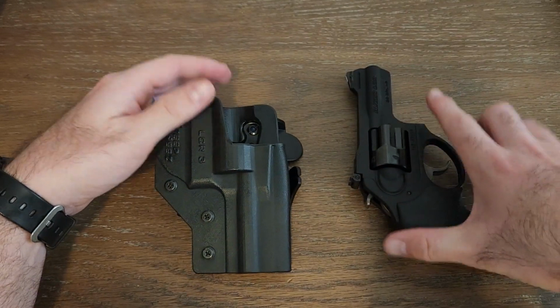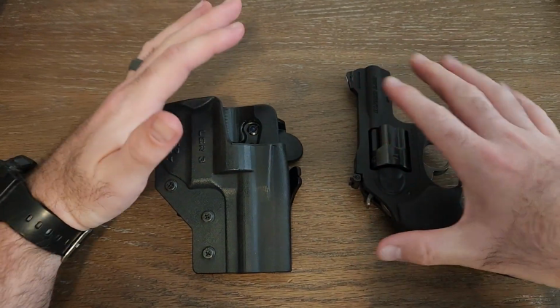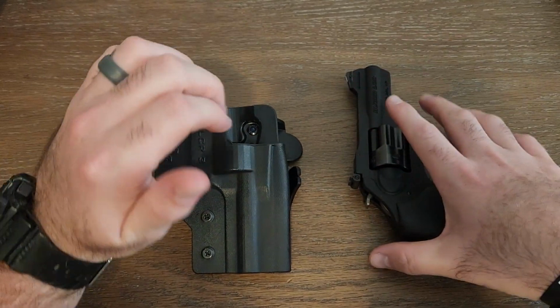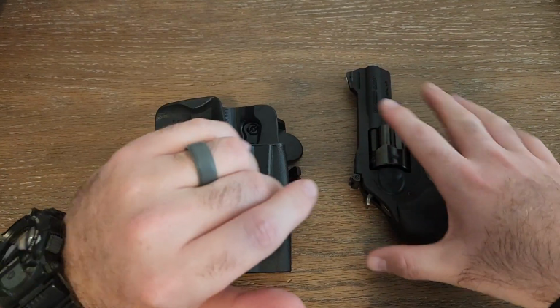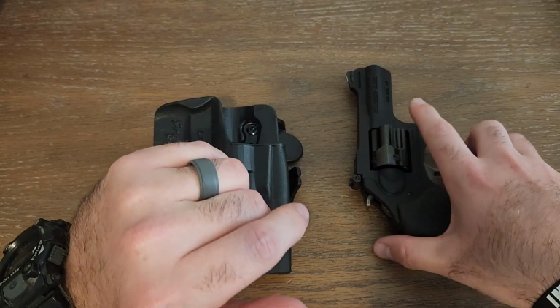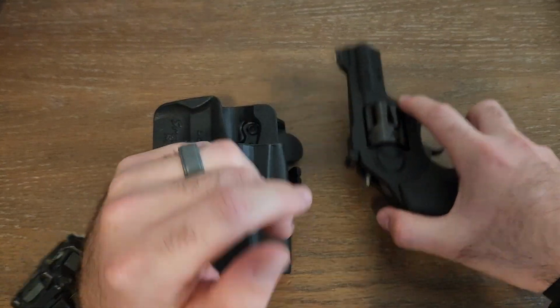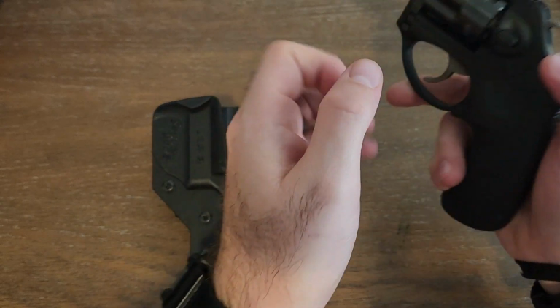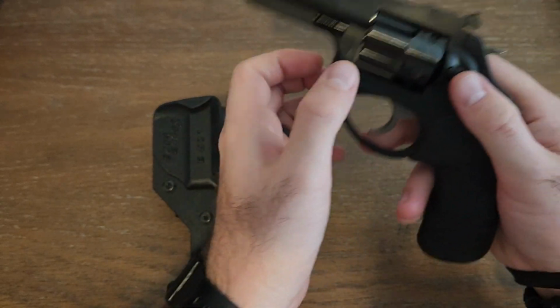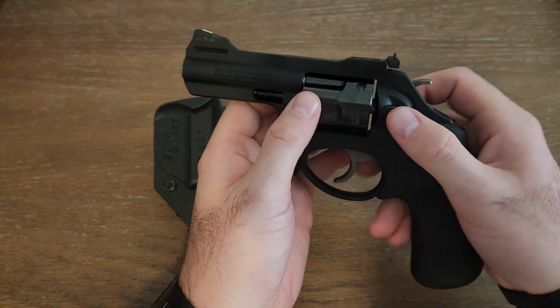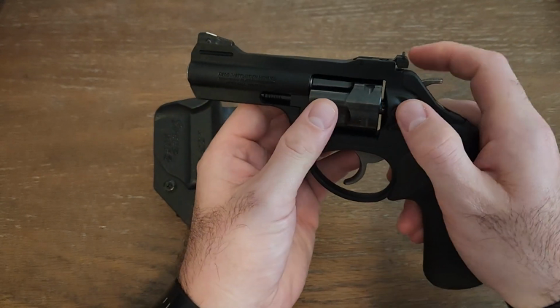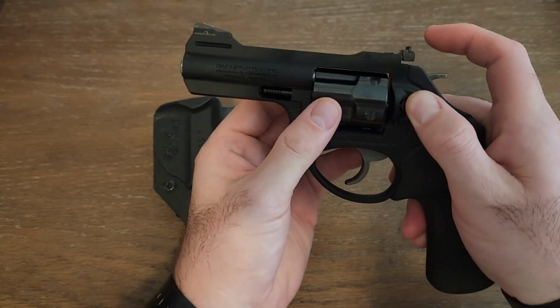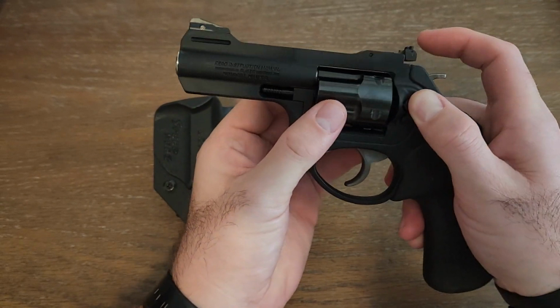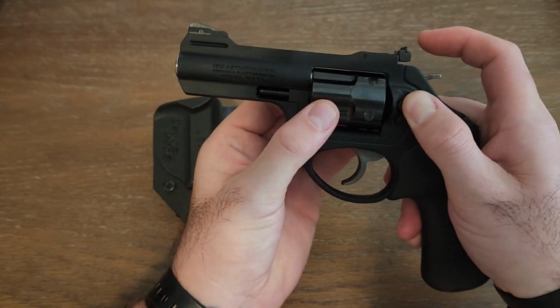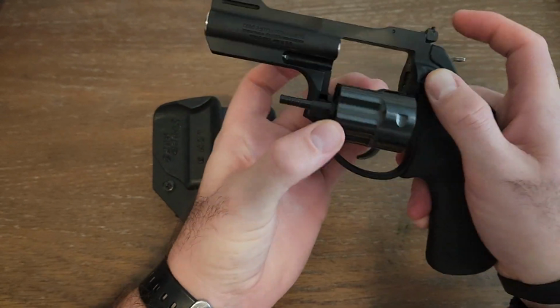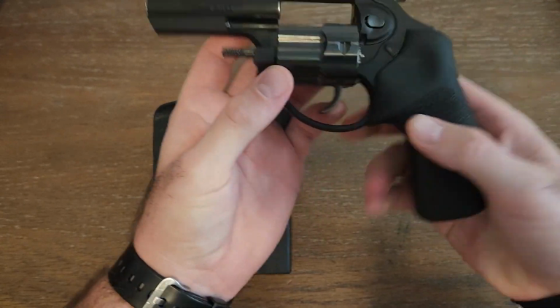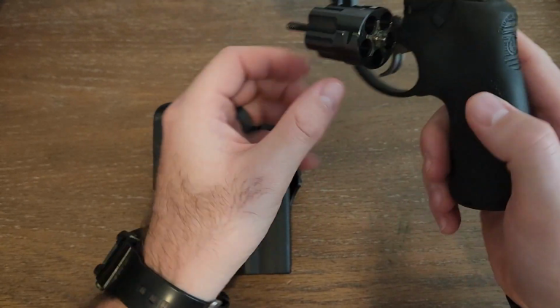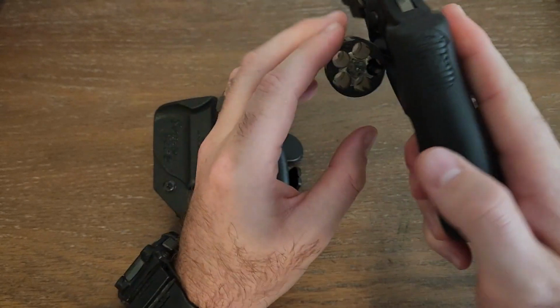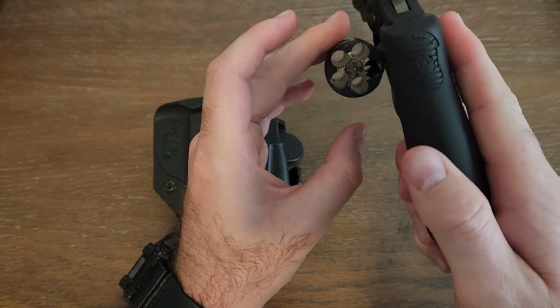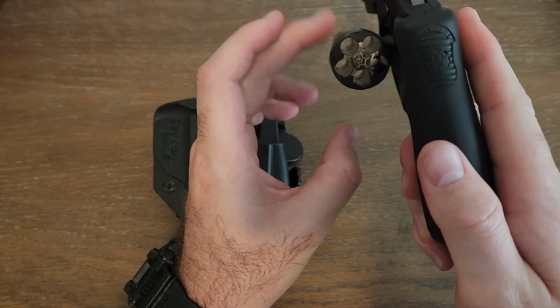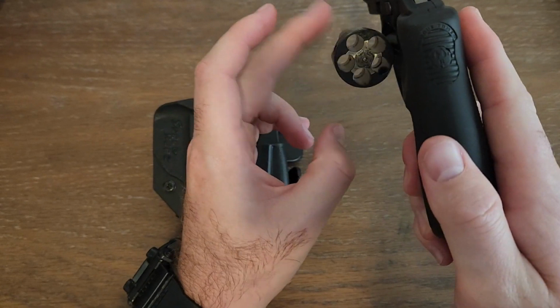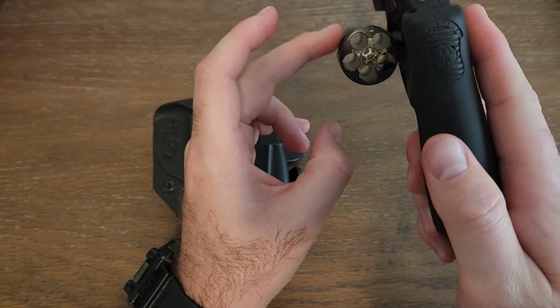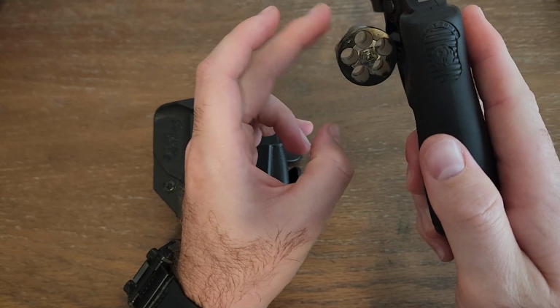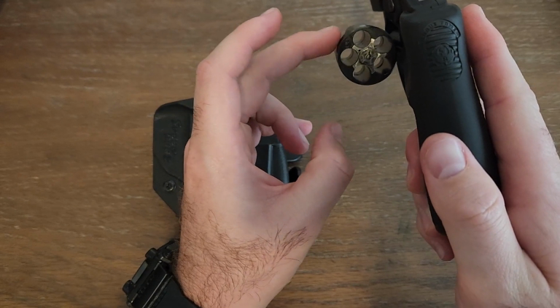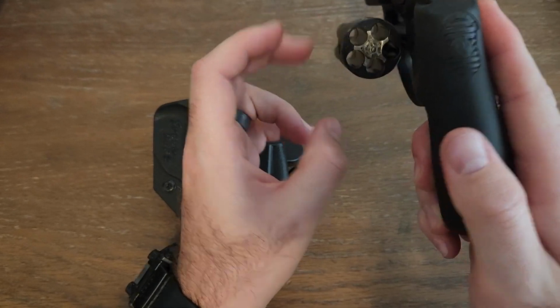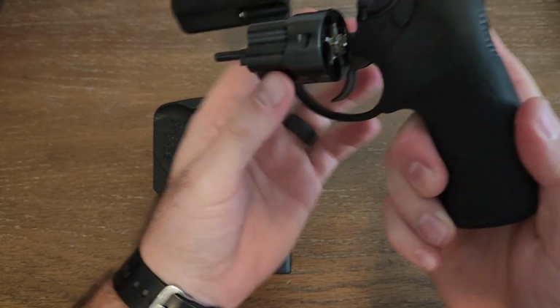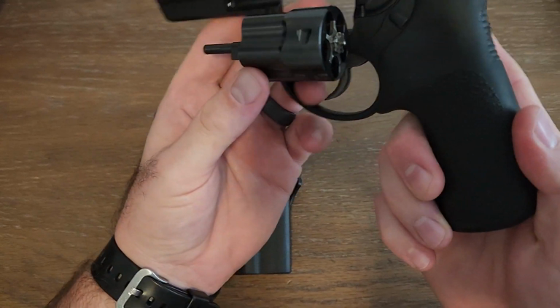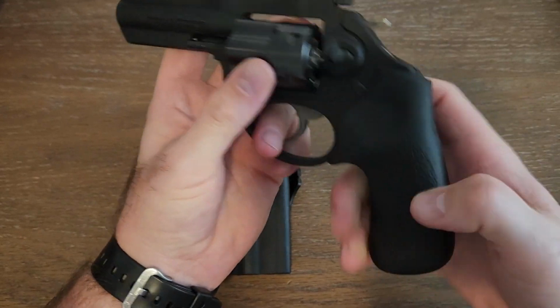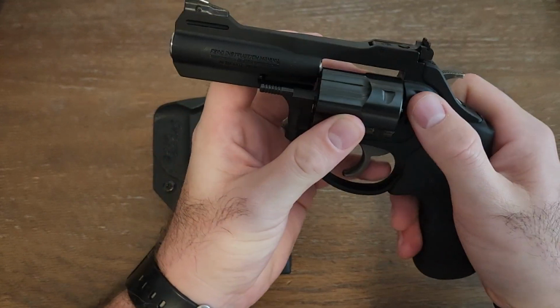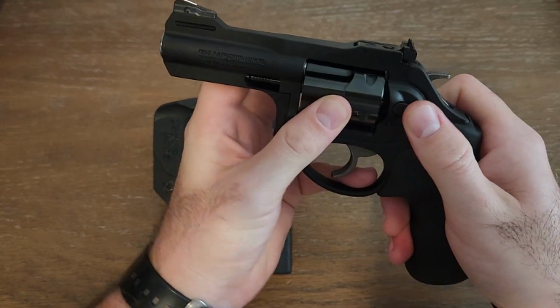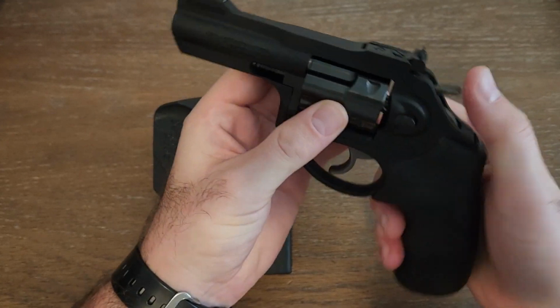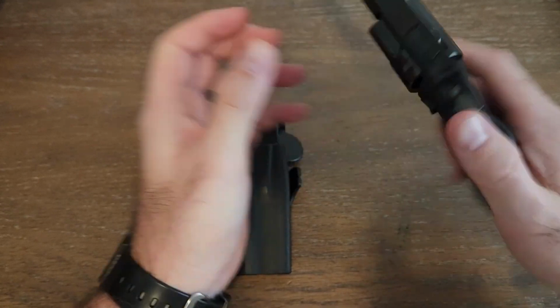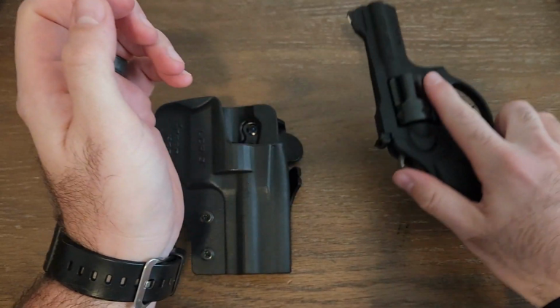Before we continue, let me go ahead and show clear and safe on the firearm. Here's our Ruger LCRX — 5 empty cylinders, clear and safe.